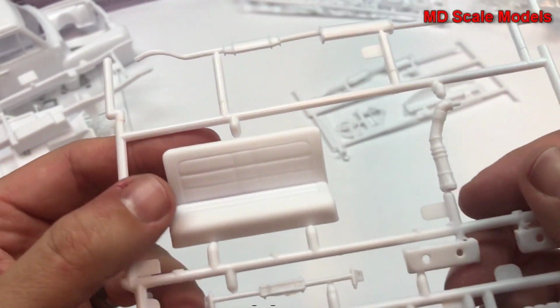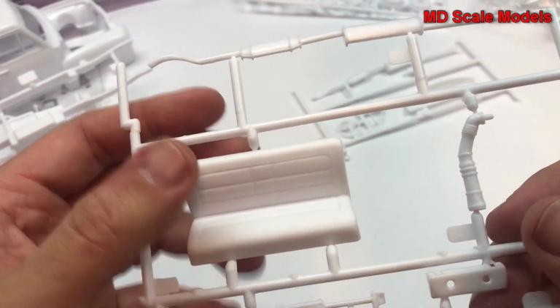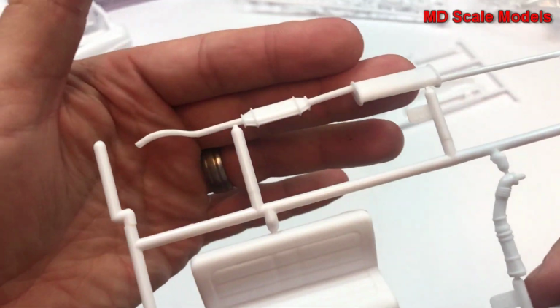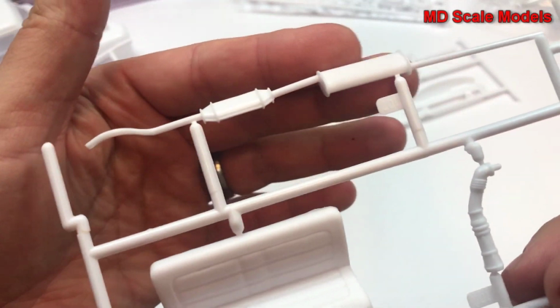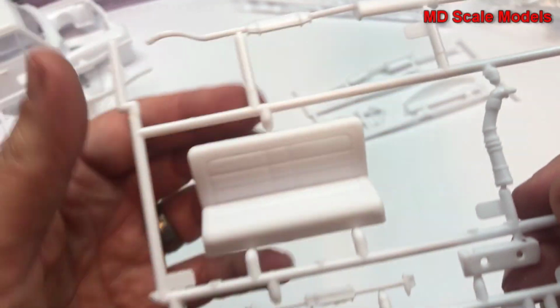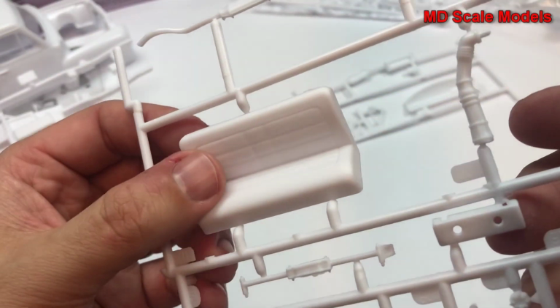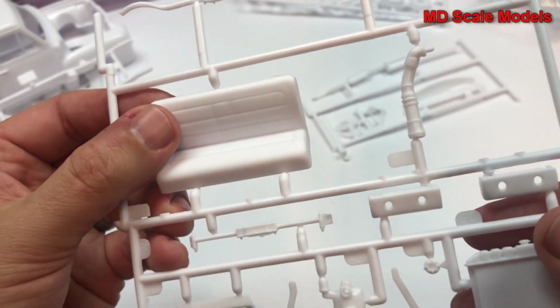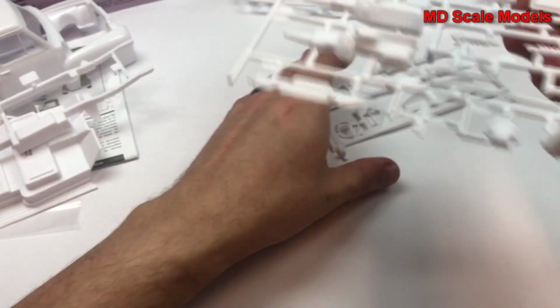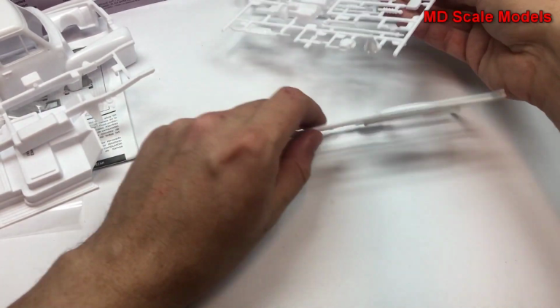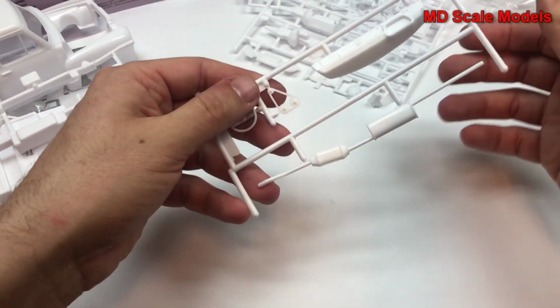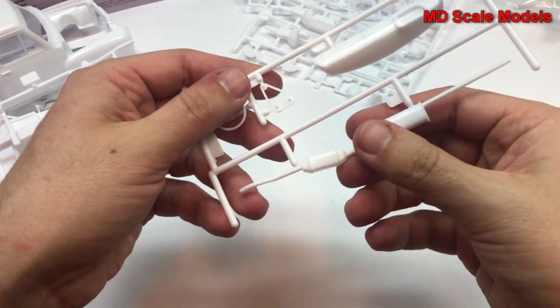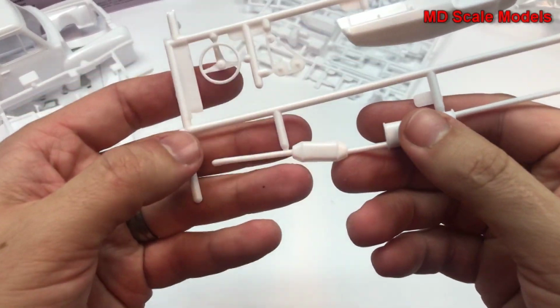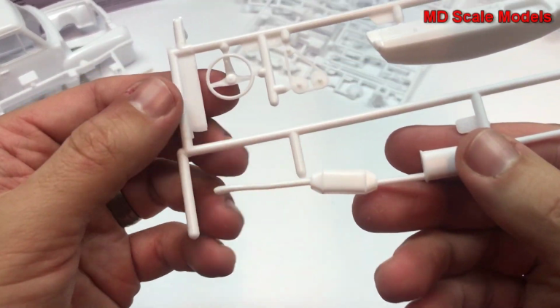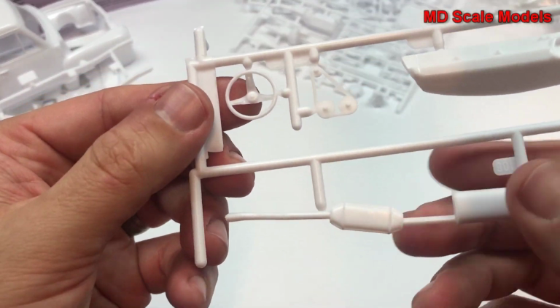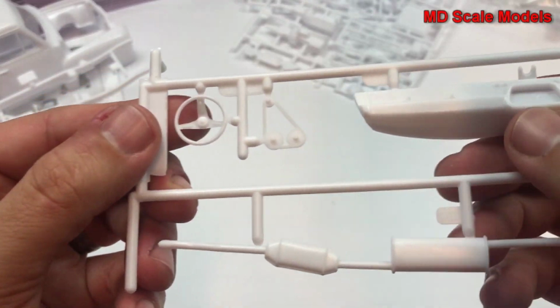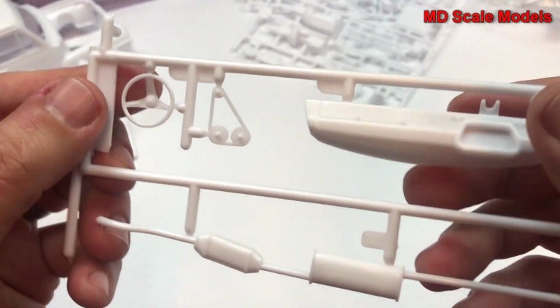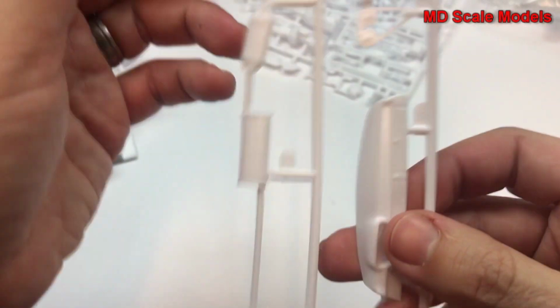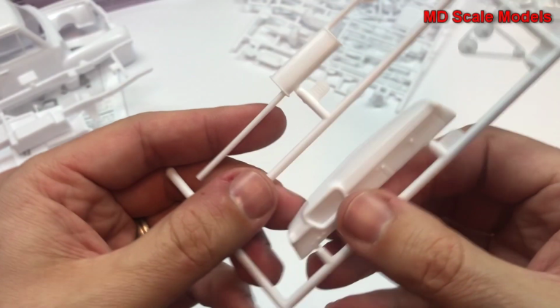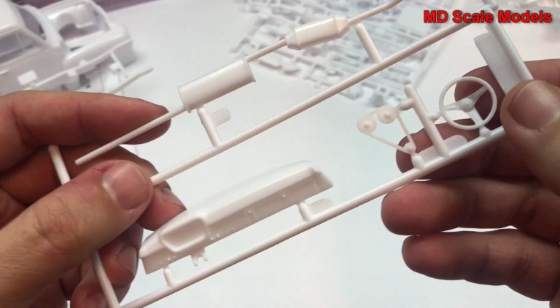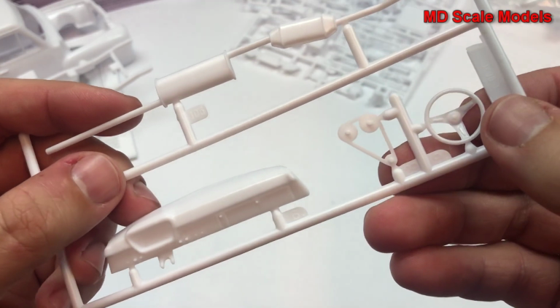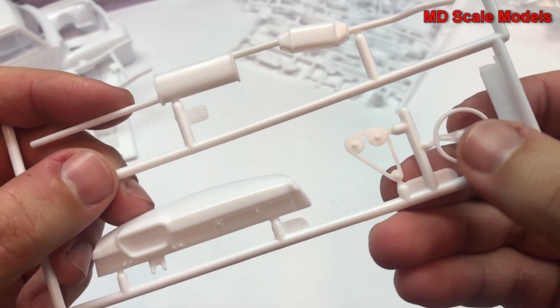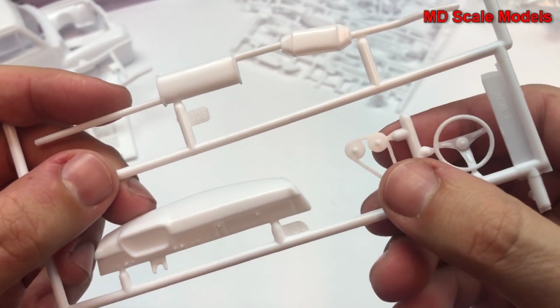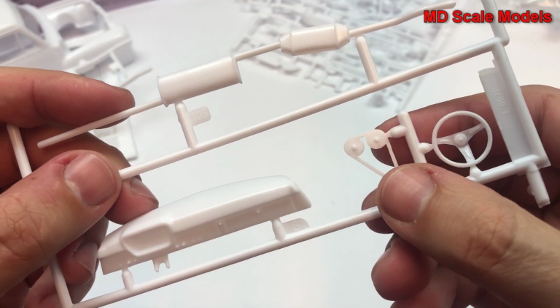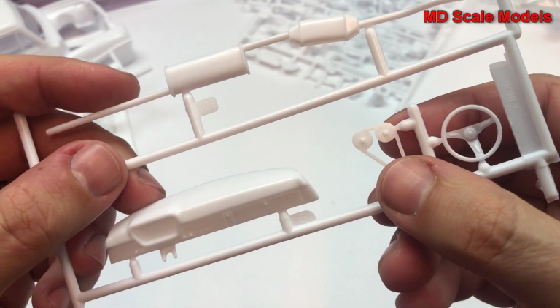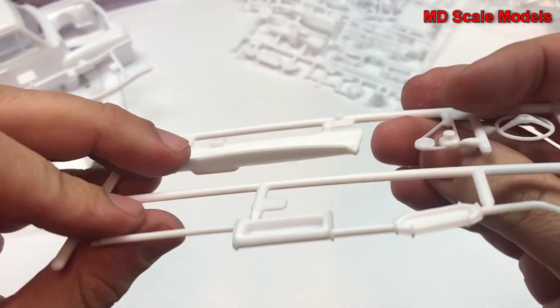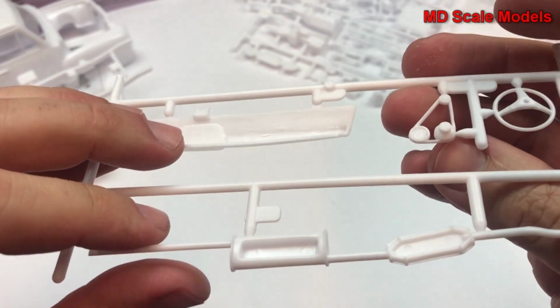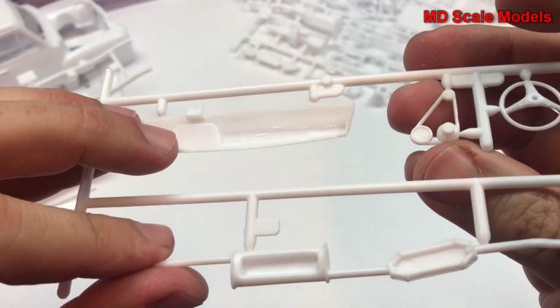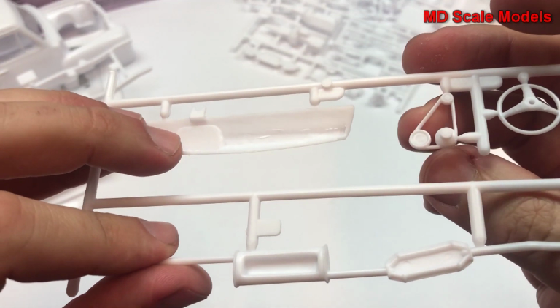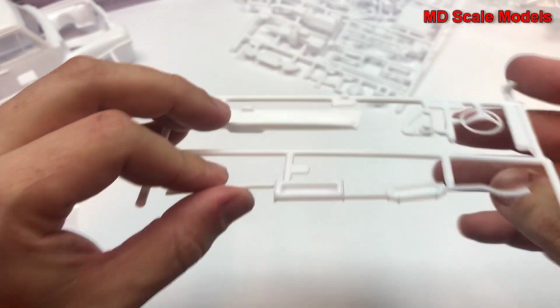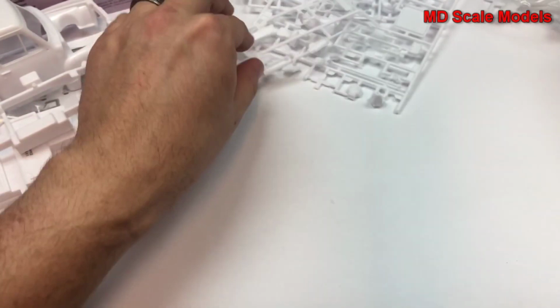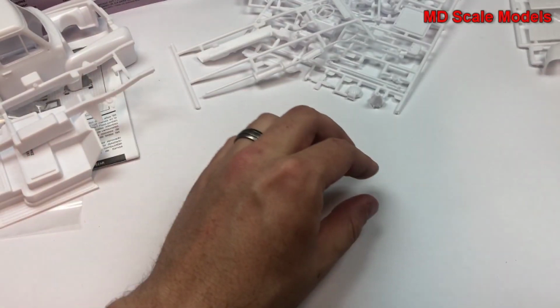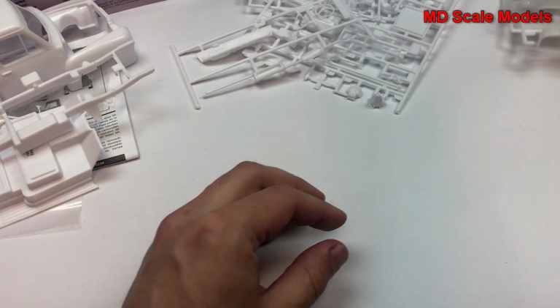Here's the exhaust at the top as well as the bench seat. Here's another exhaust piece. We've got our dashboard, our steering wheel, and the drive belts.